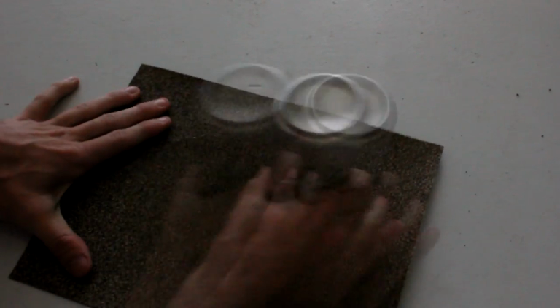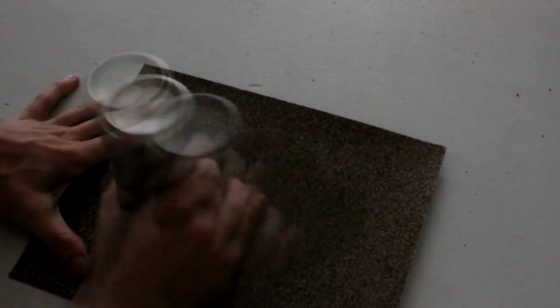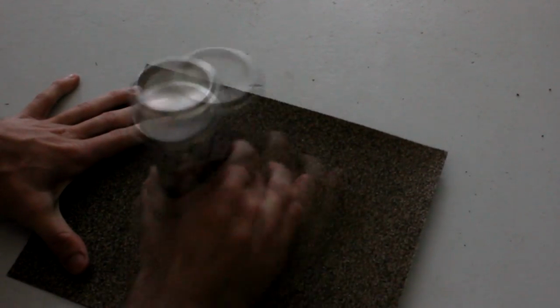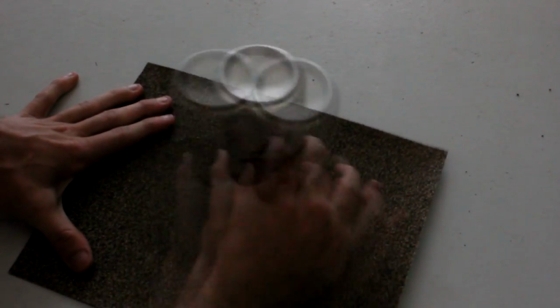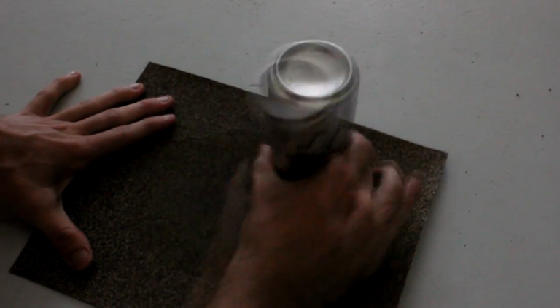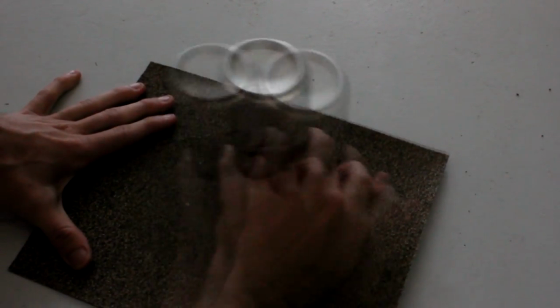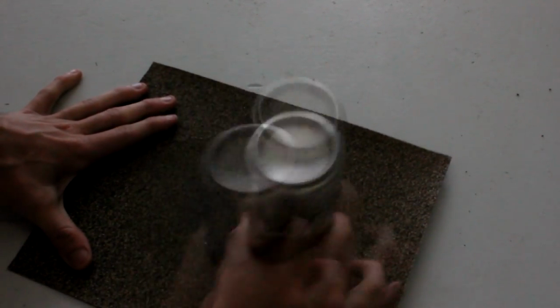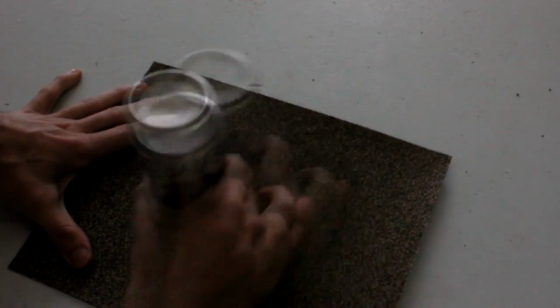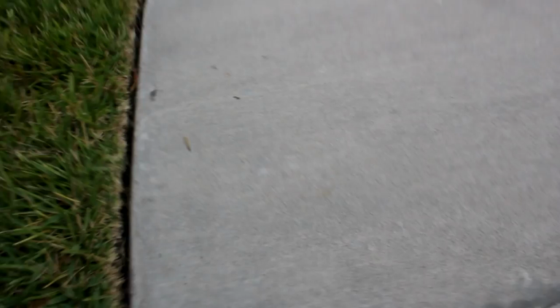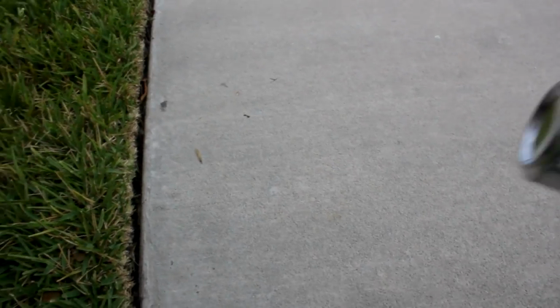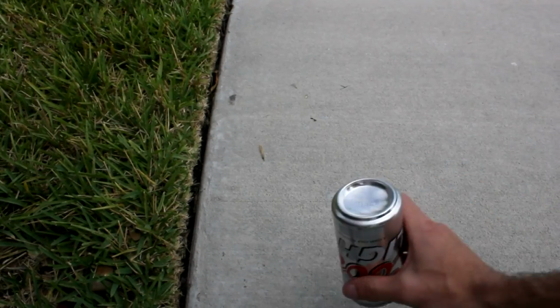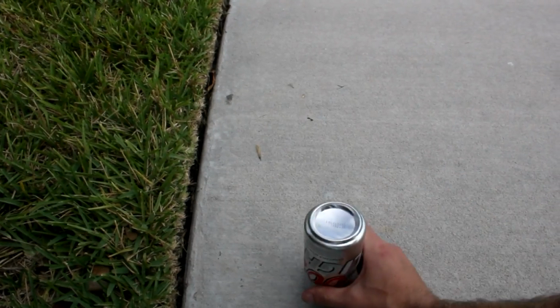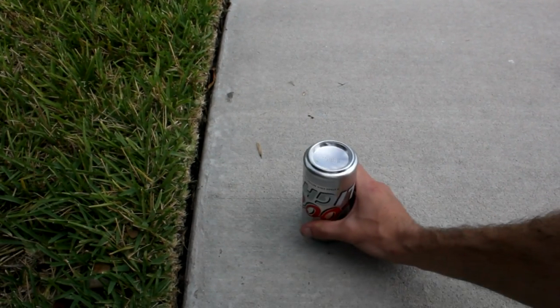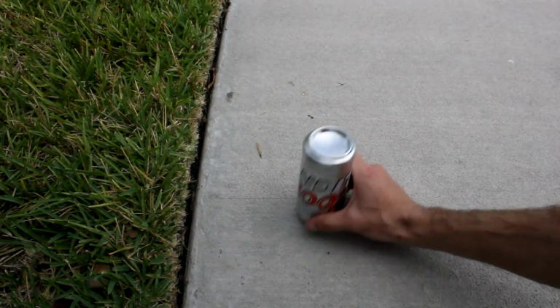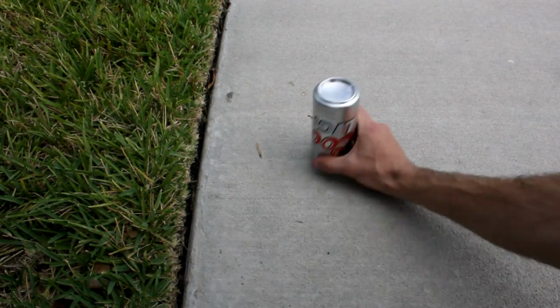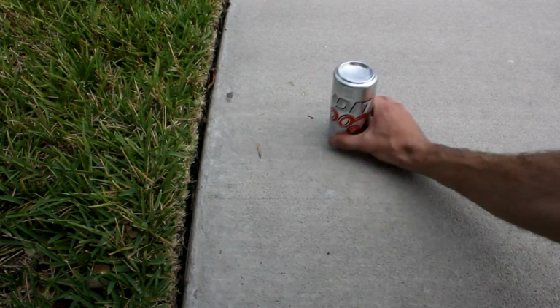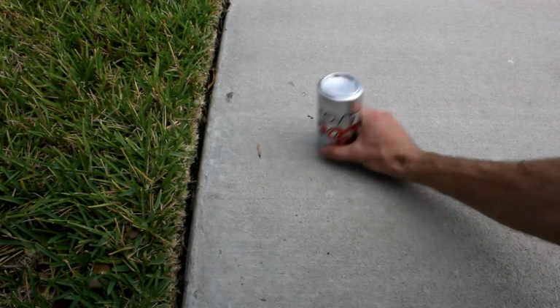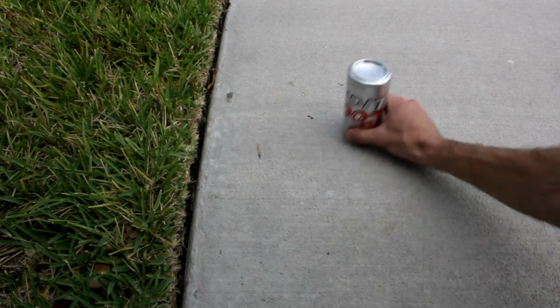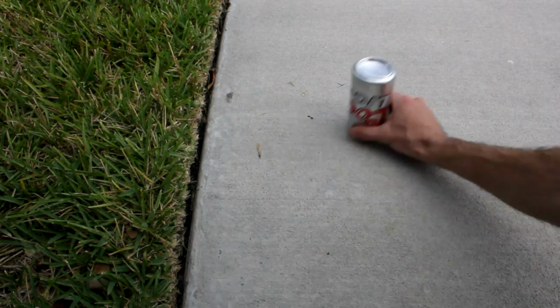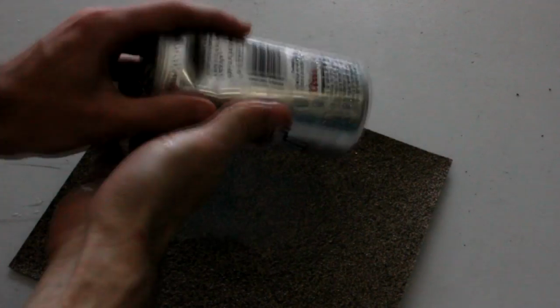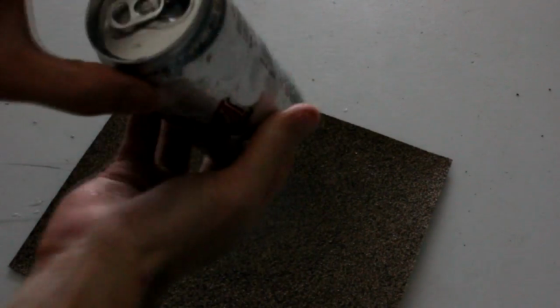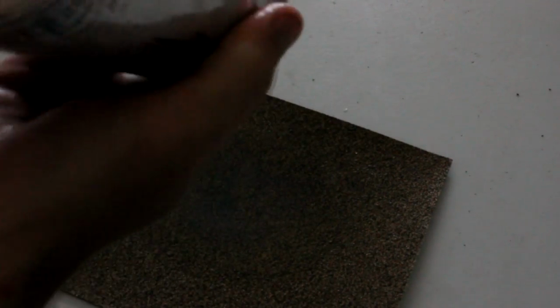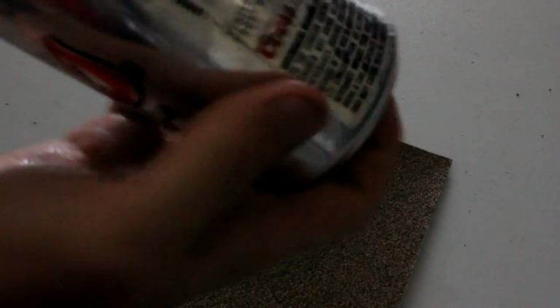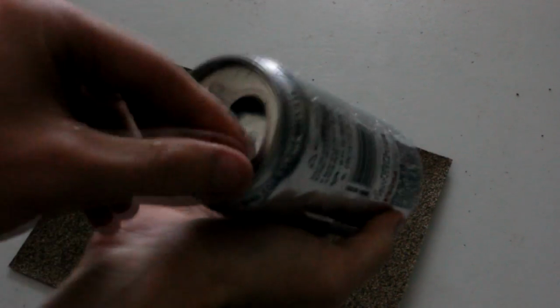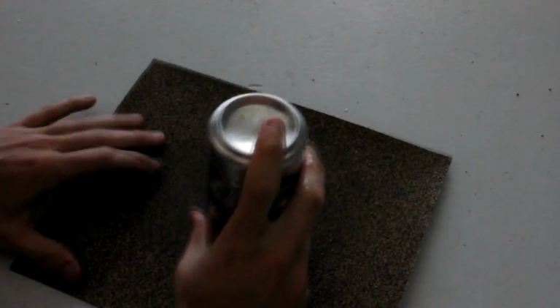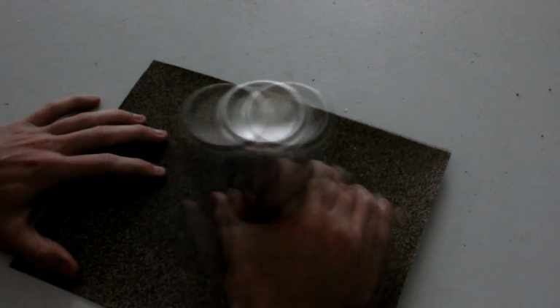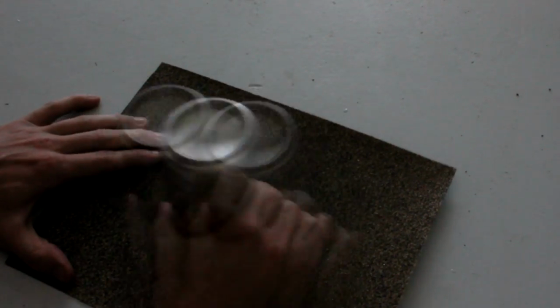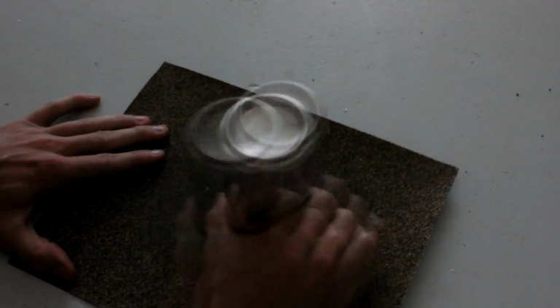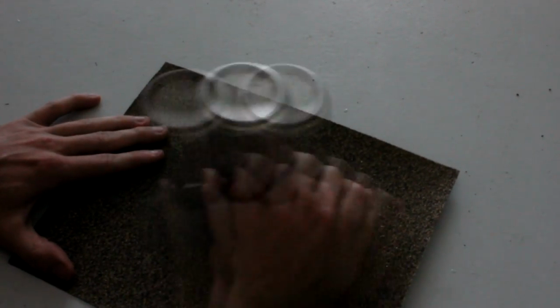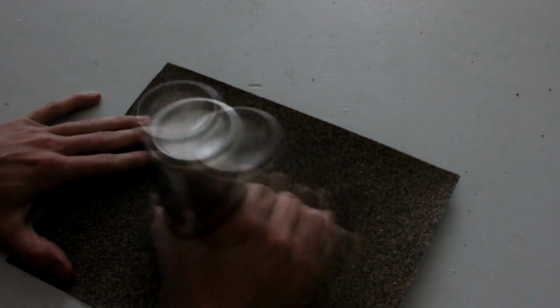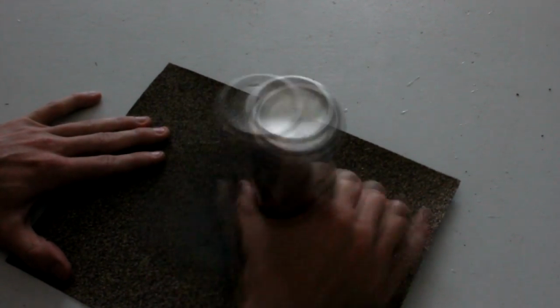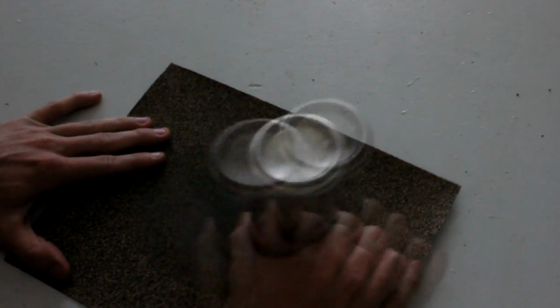If you don't have sandpaper, don't worry about it — you can just go outside and use the sidewalk, it's everywhere. Keep rubbing it on there, rubbing it real good.